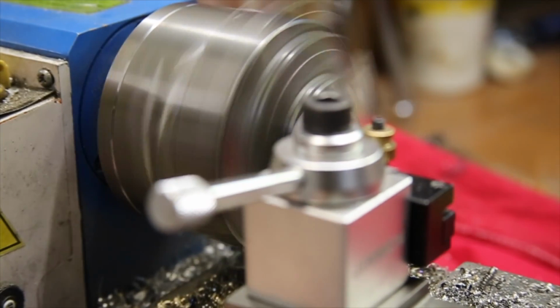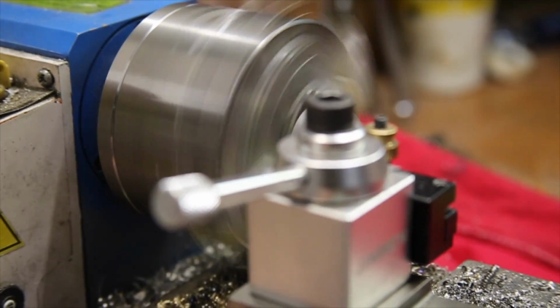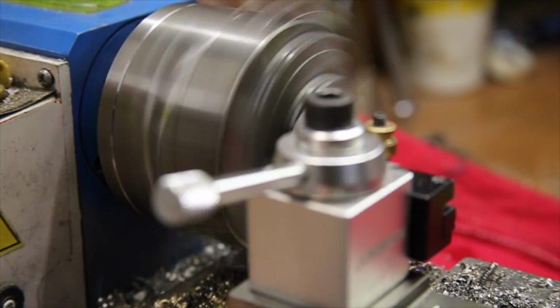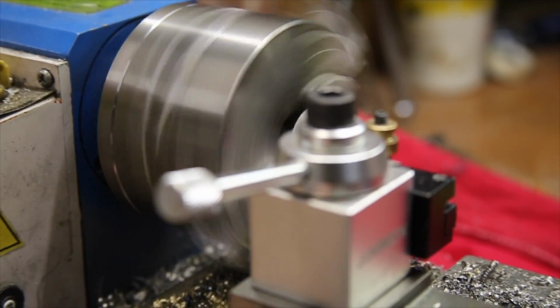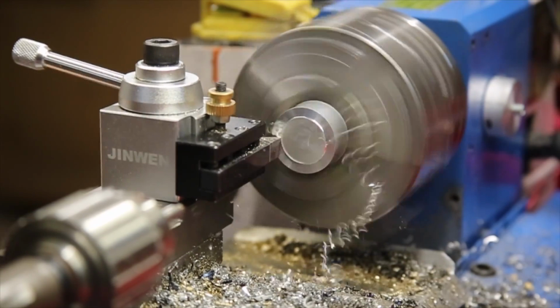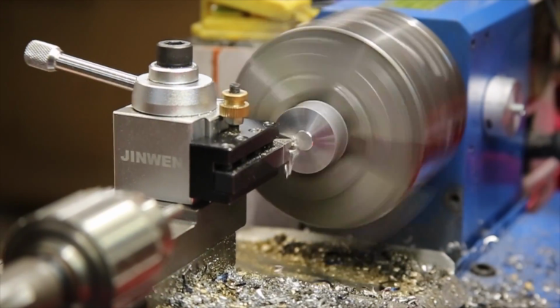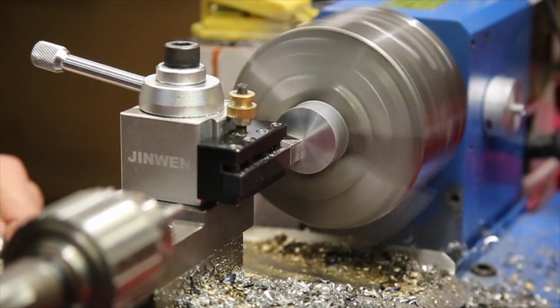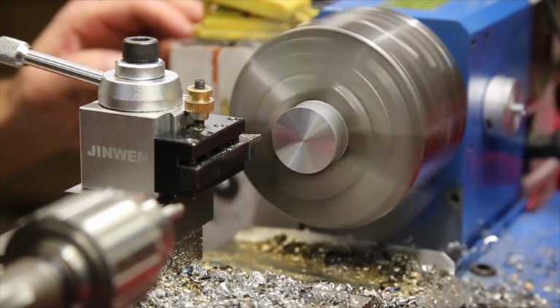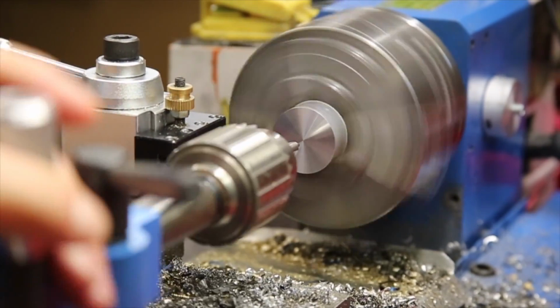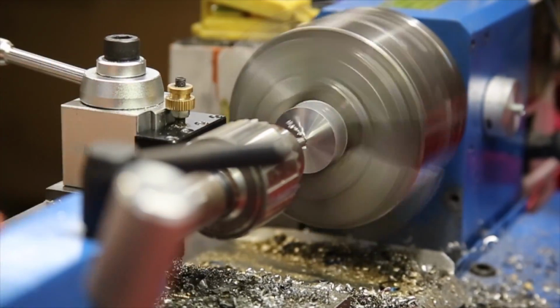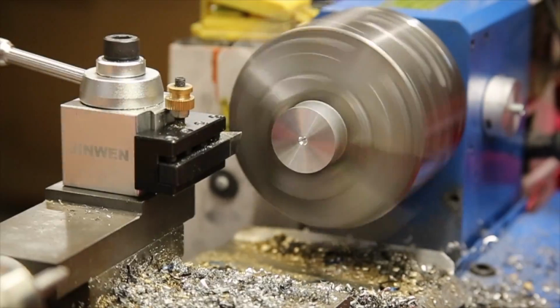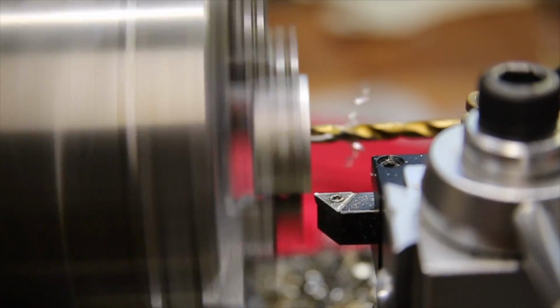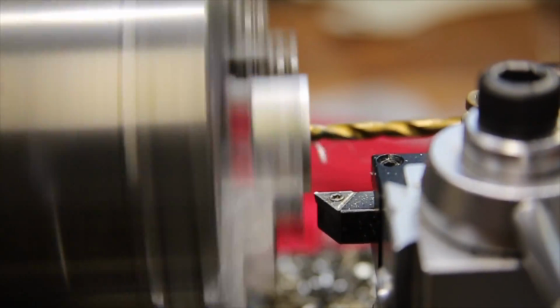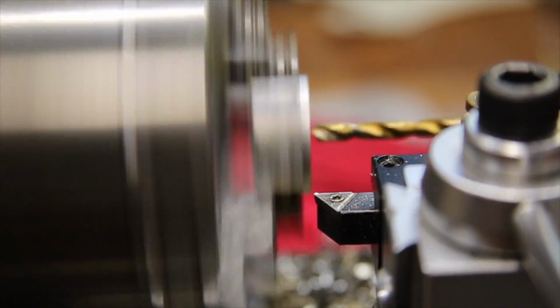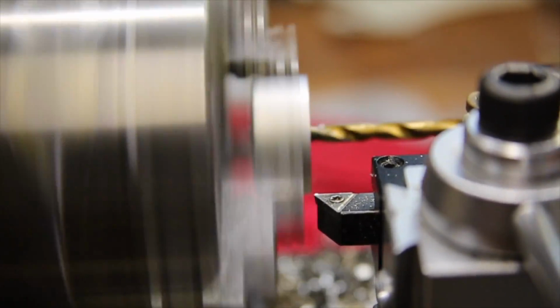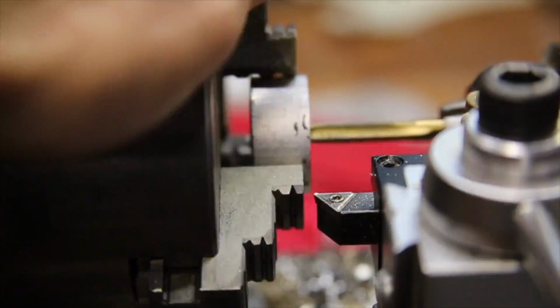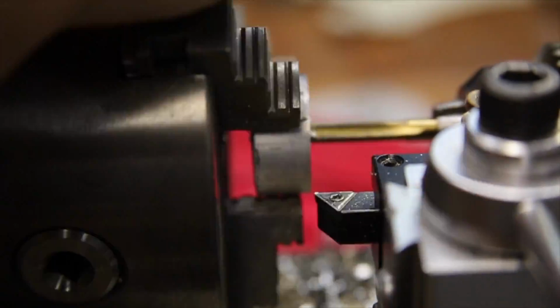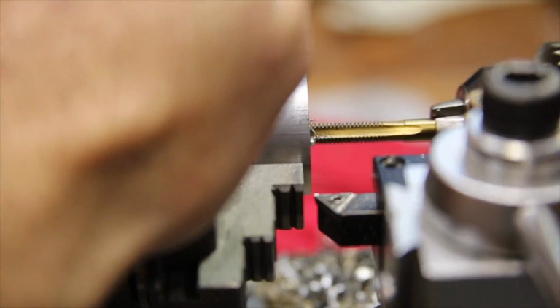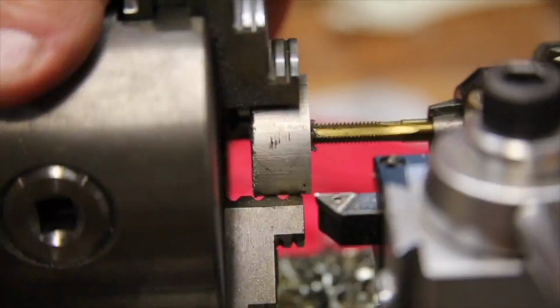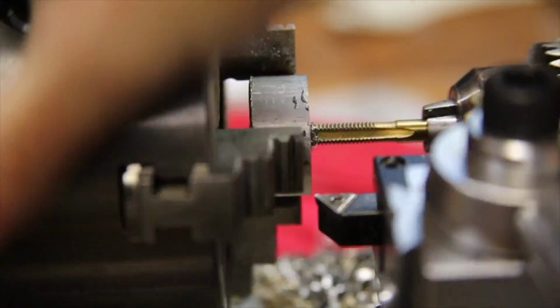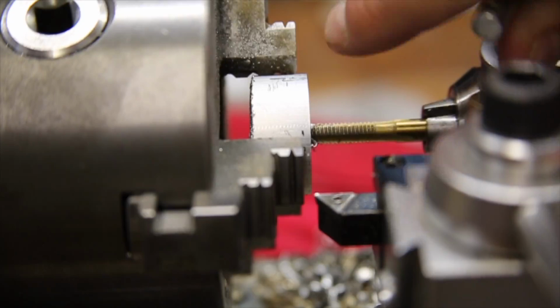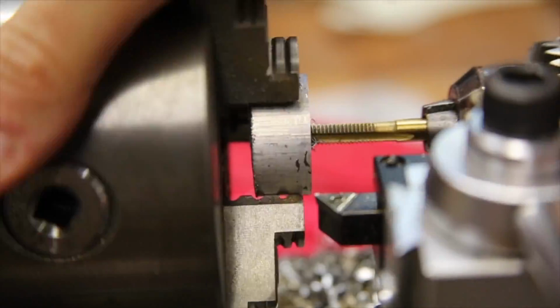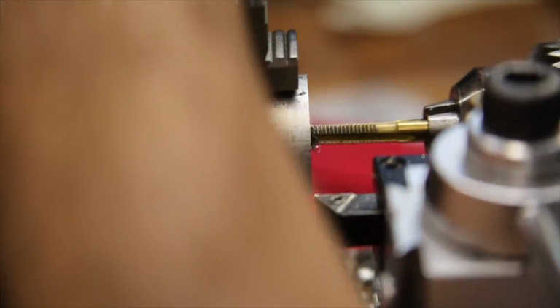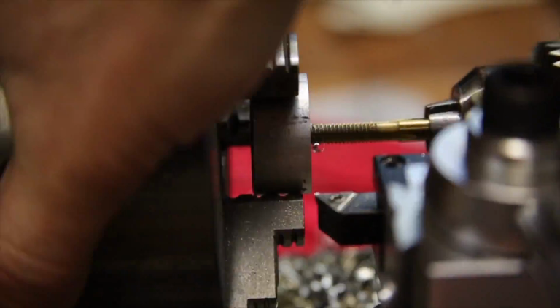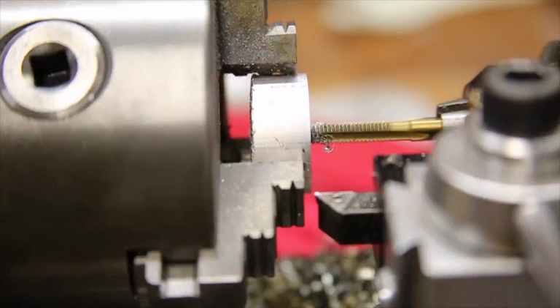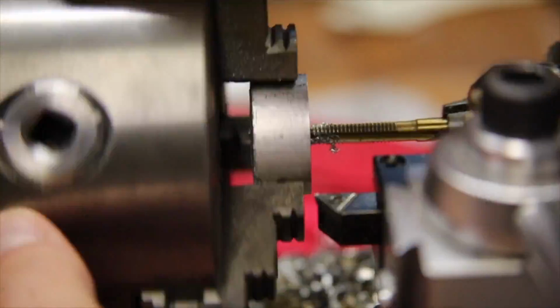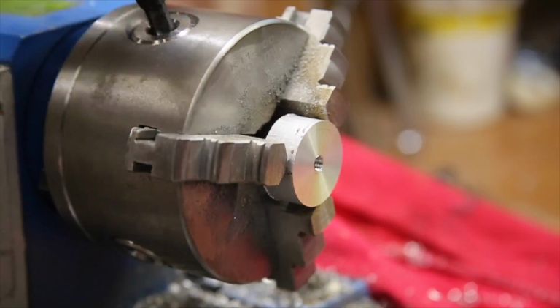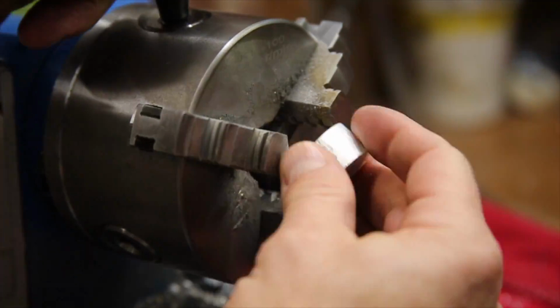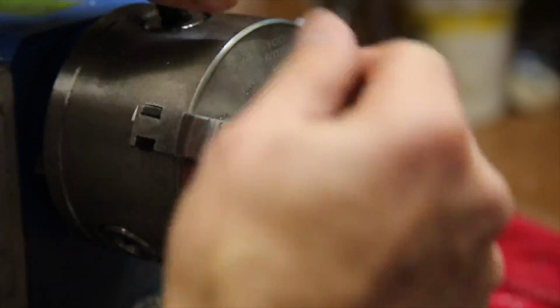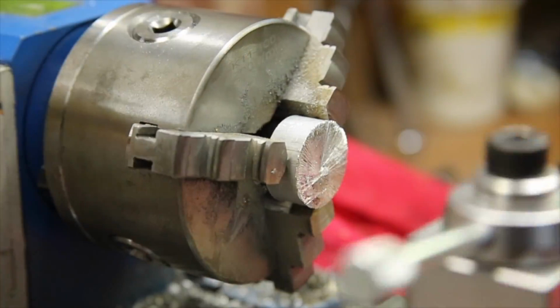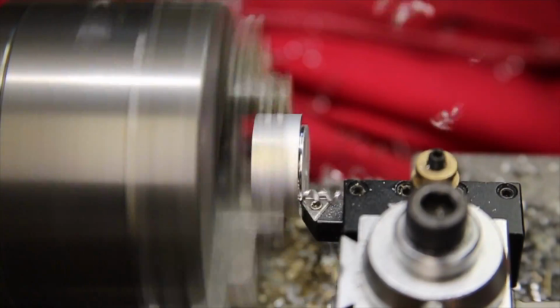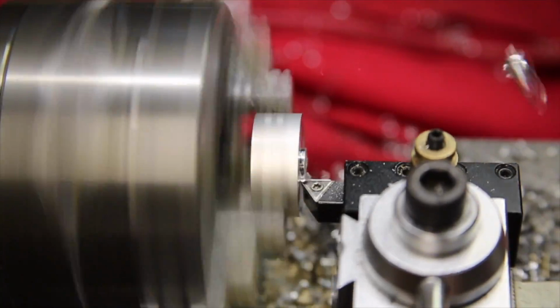I'm starting with a small chunk of inch and a quarter aluminum round stock. I'm going to face off, drill, and tap one side with an M6x1 thread to attach a handle. The other side just gets a quick facing cut.